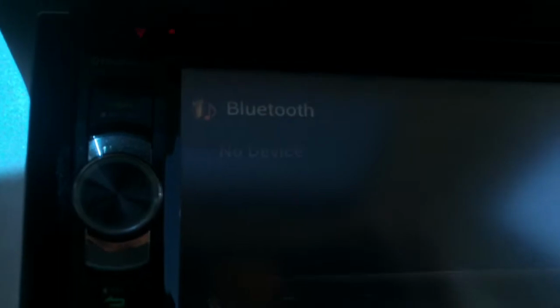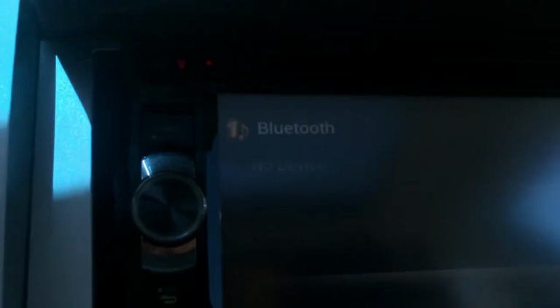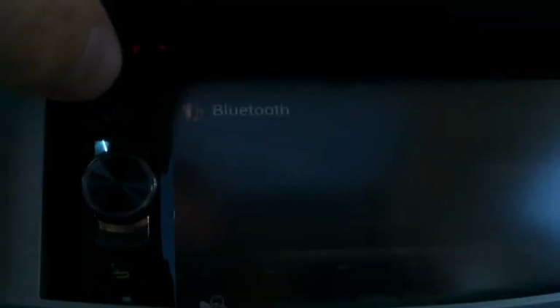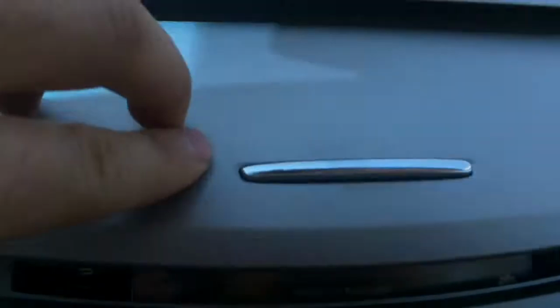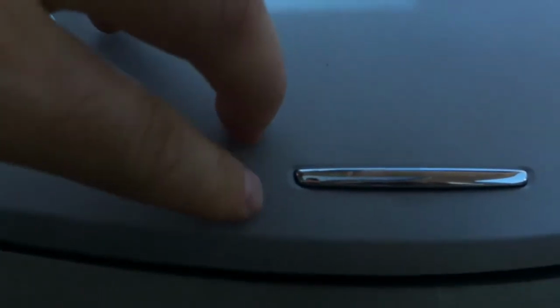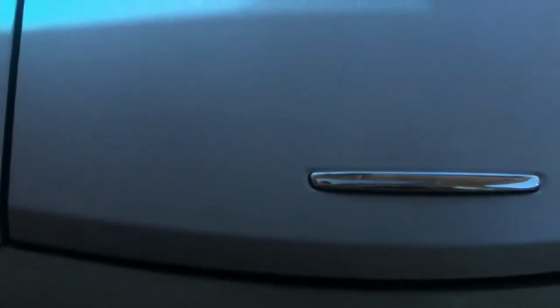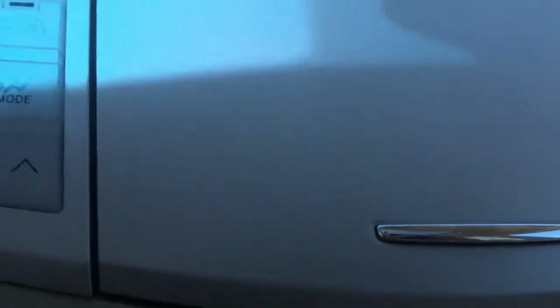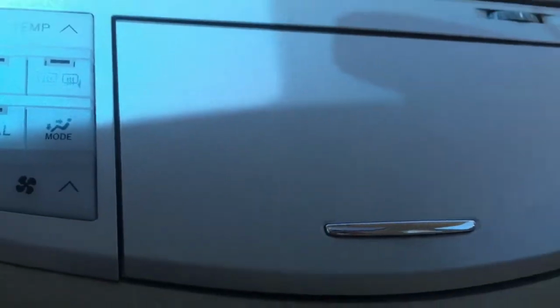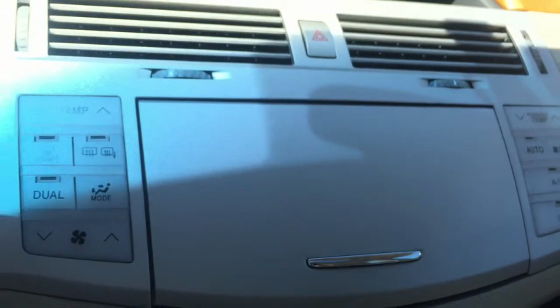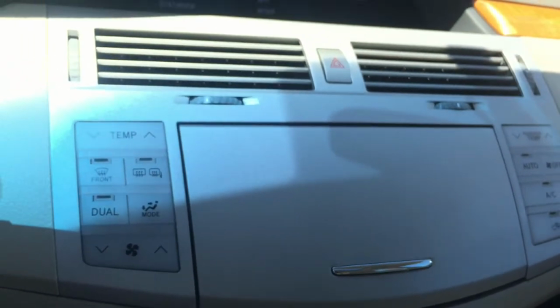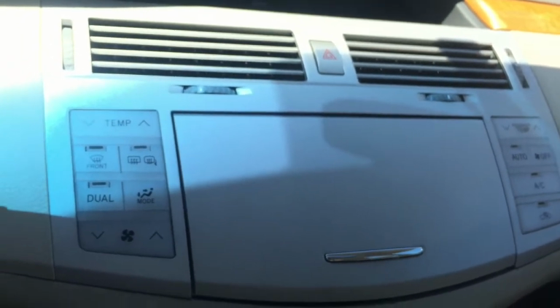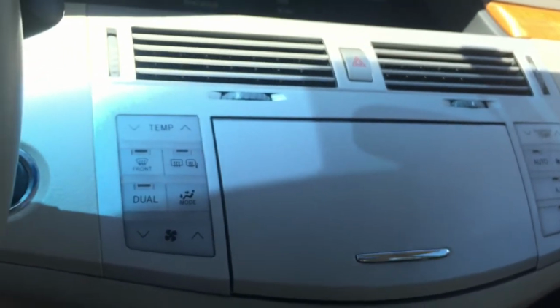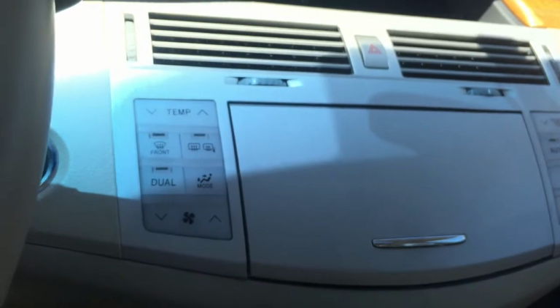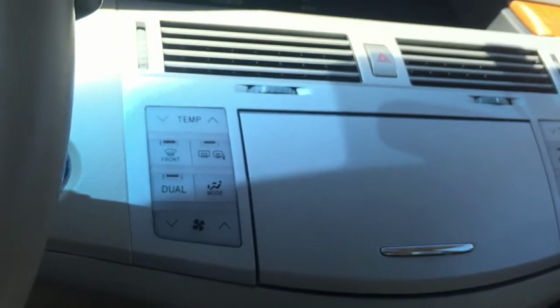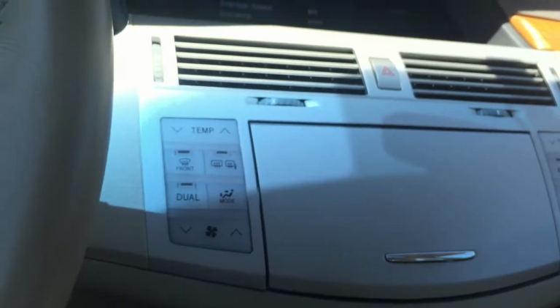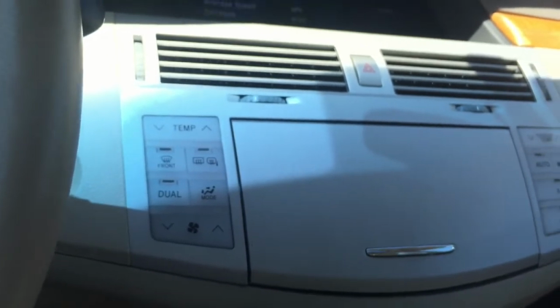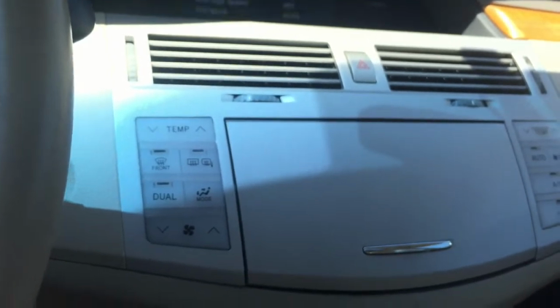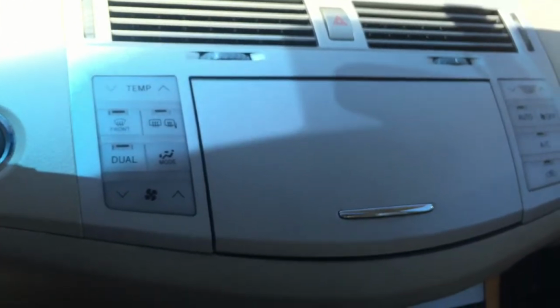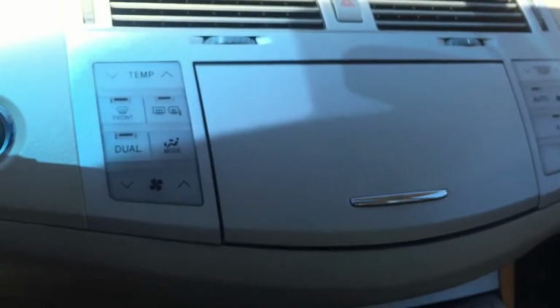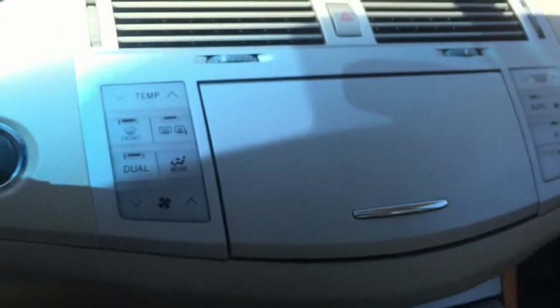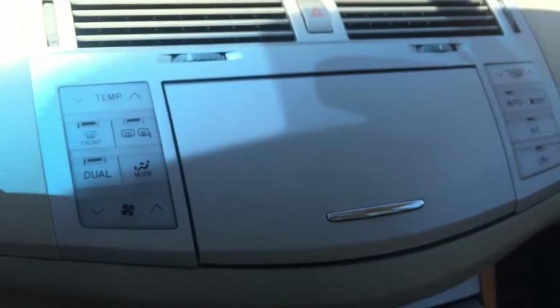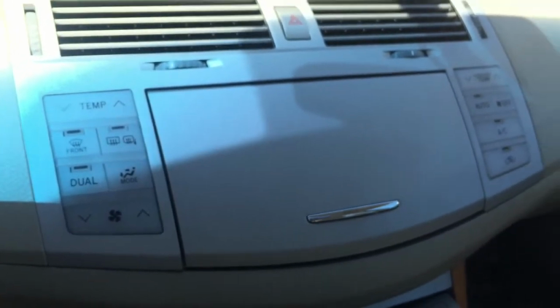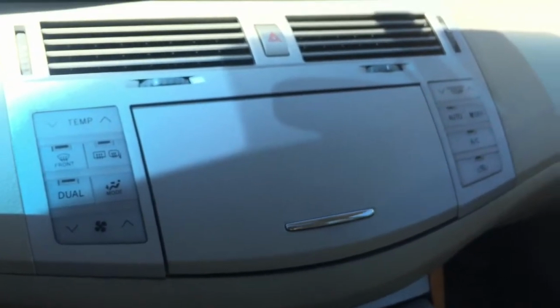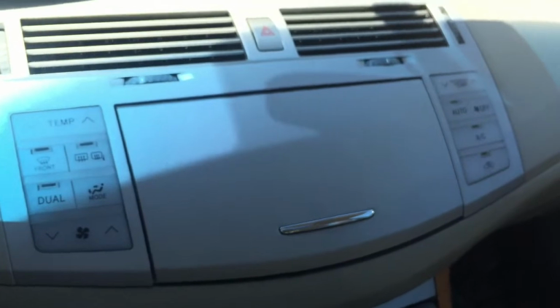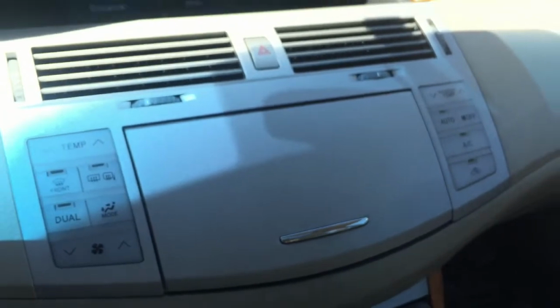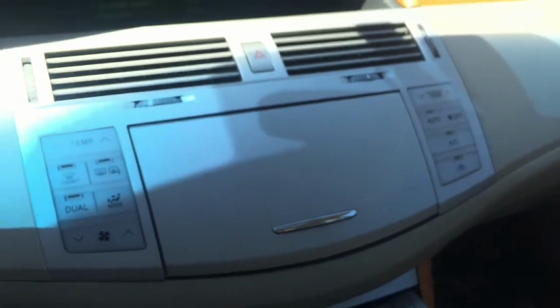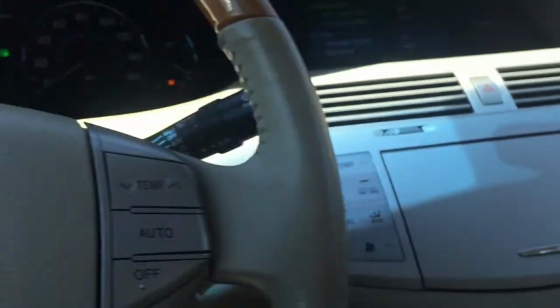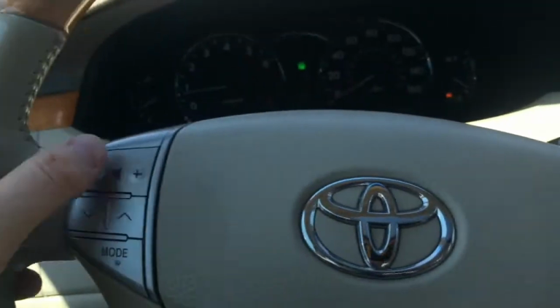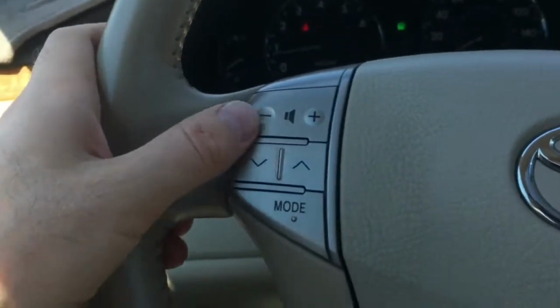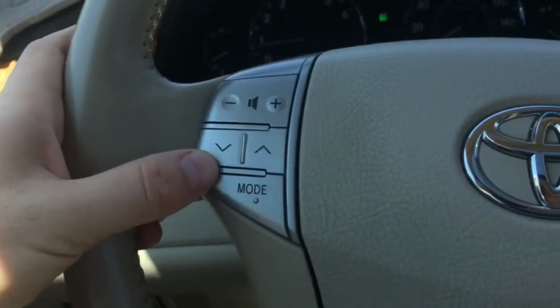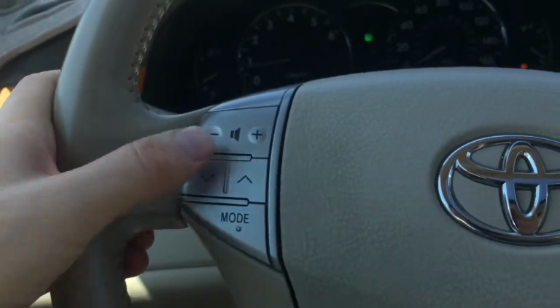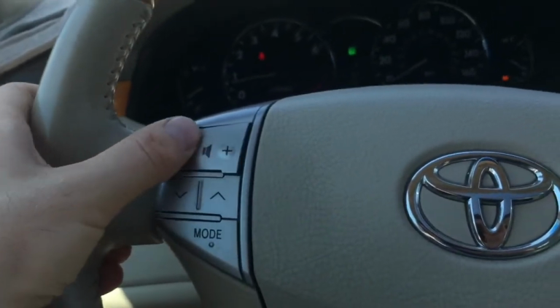I really like this radio. Now you can see you can control it from the steering wheel, so all the functions work.